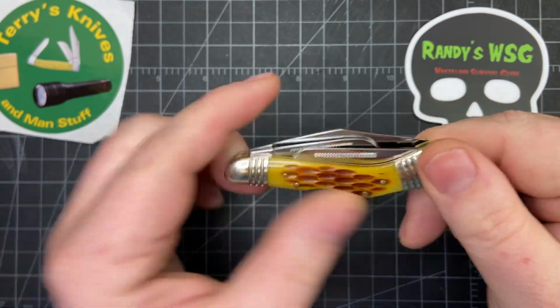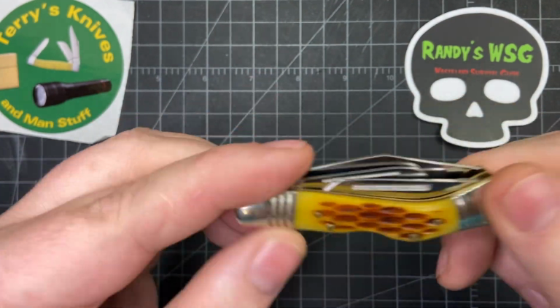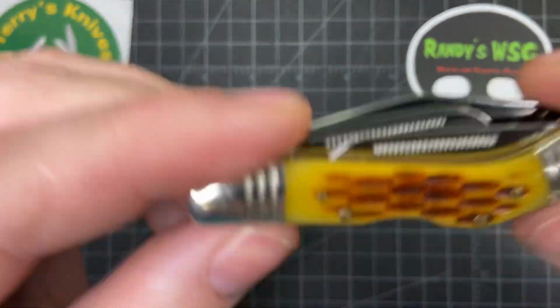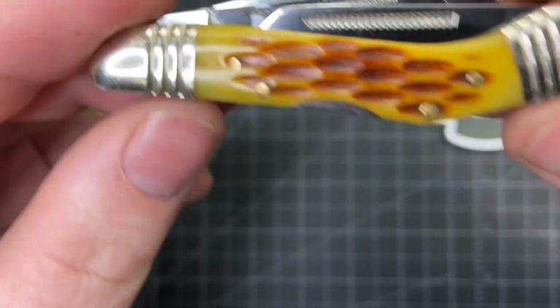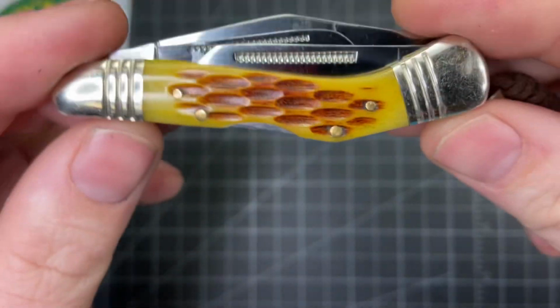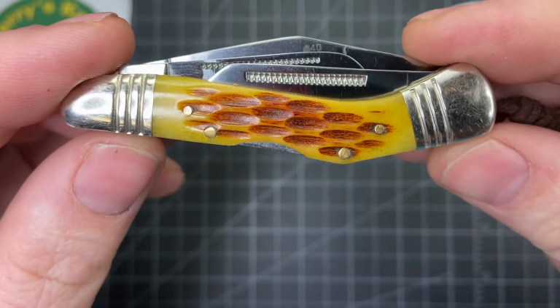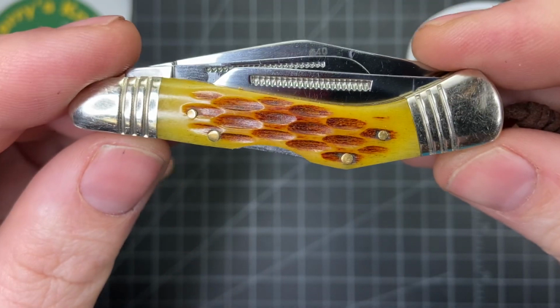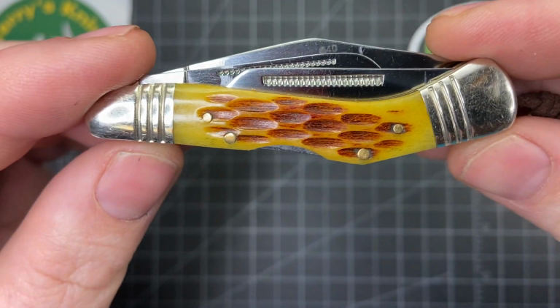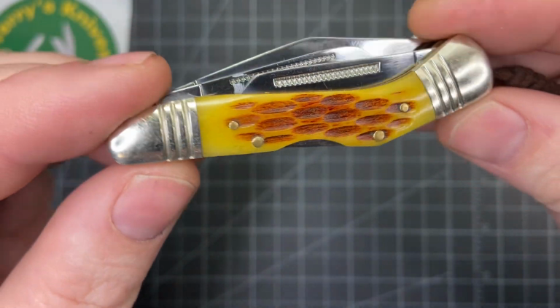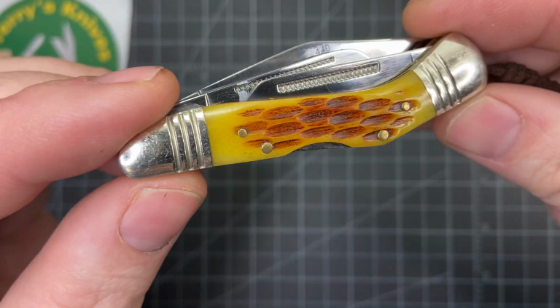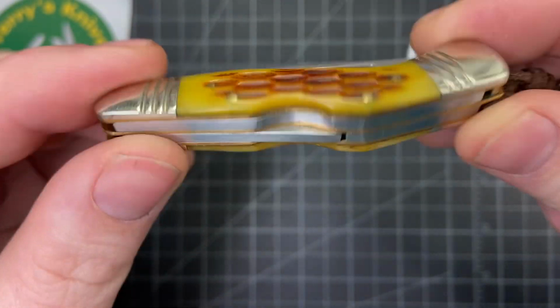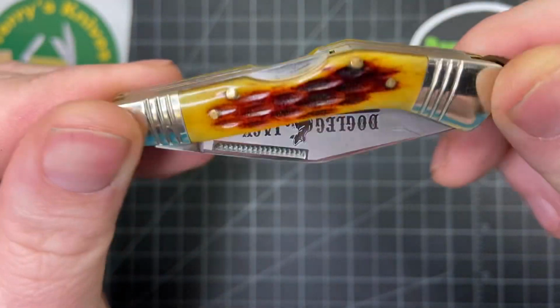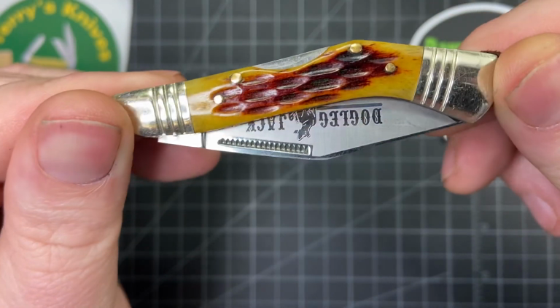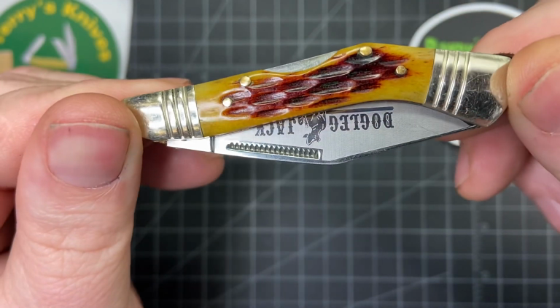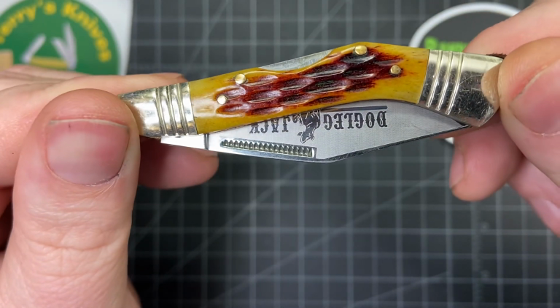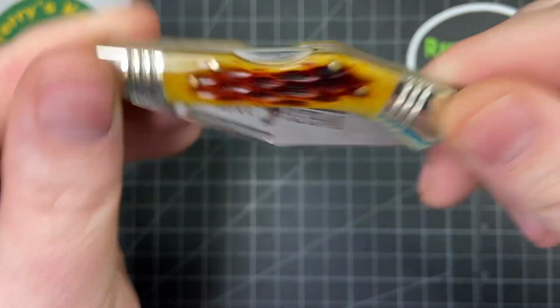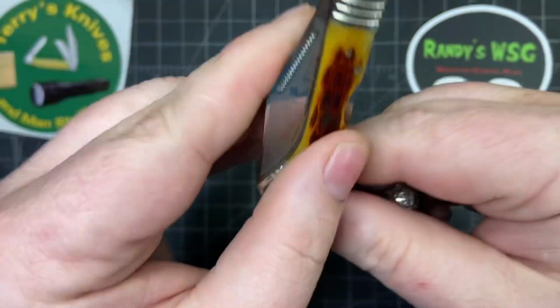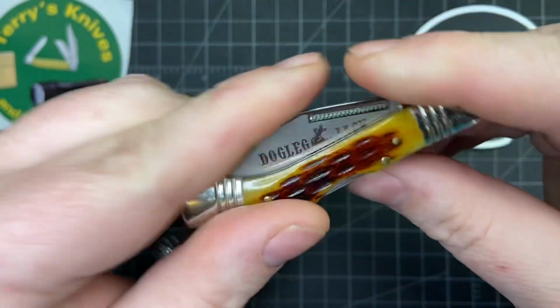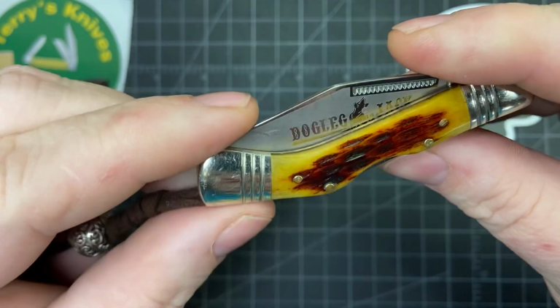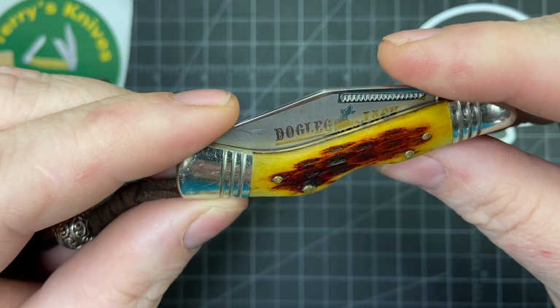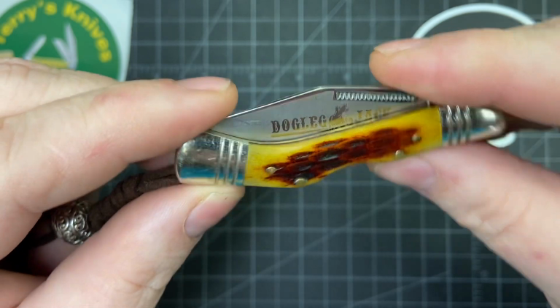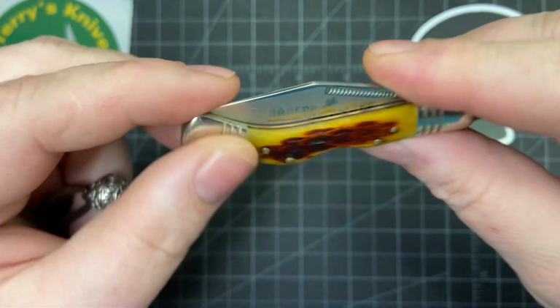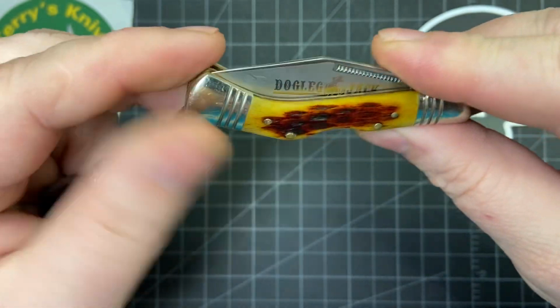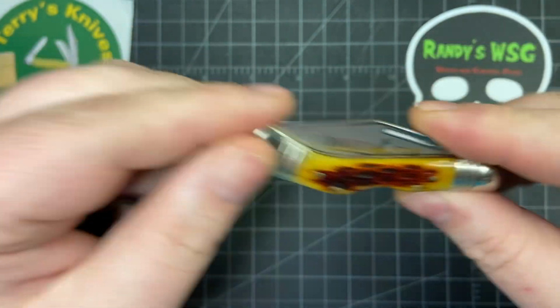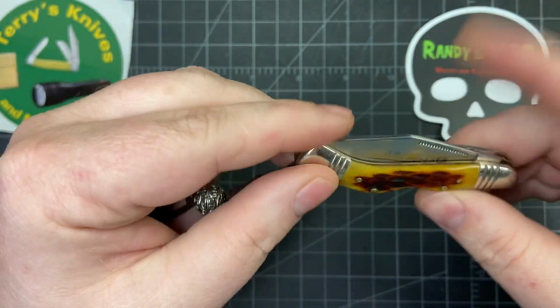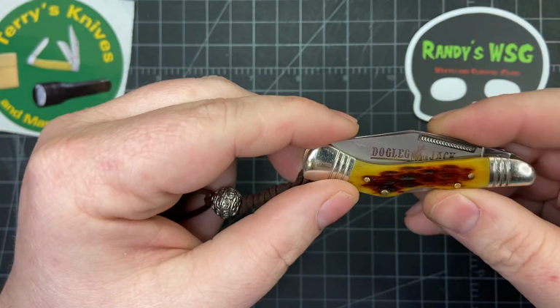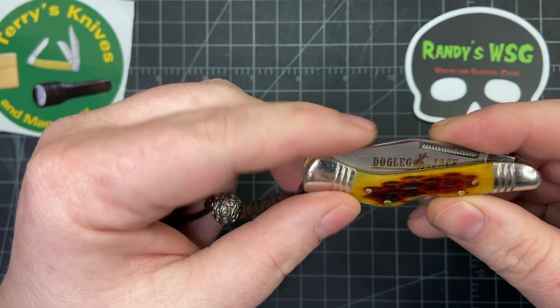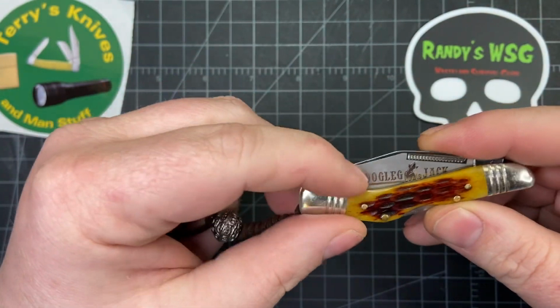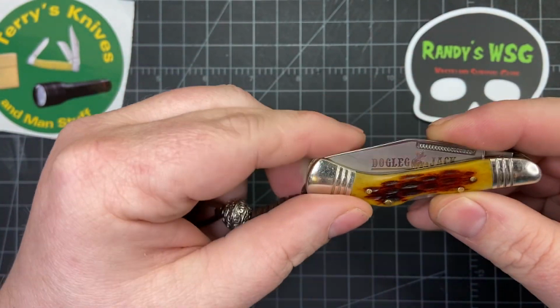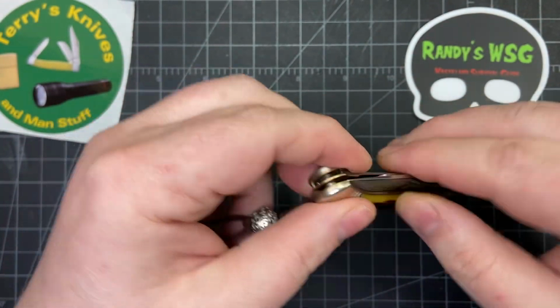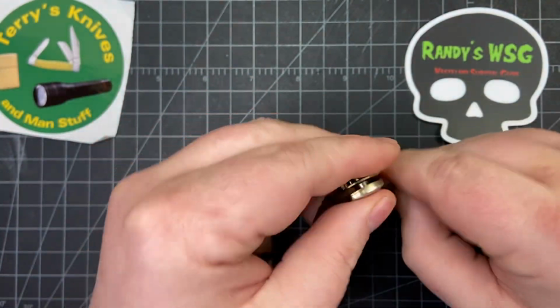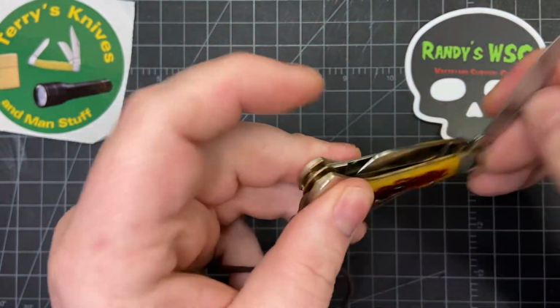It's got that nice, kind of amber bone jigging on it — a little bit darker on this side. Really cool knife, really great find. I don't think it's hardly been used, if at all.